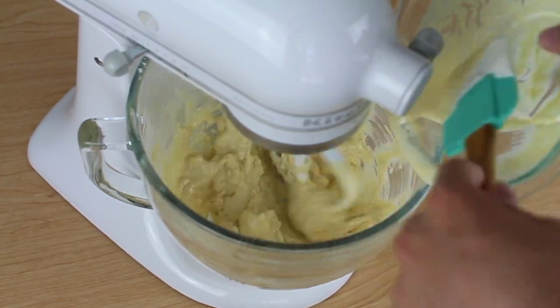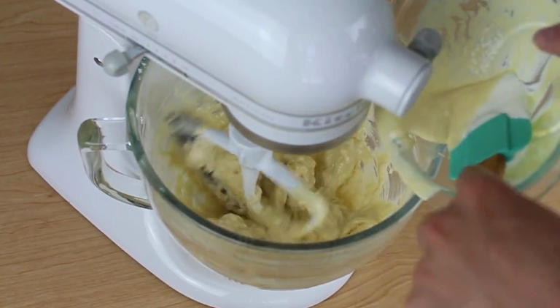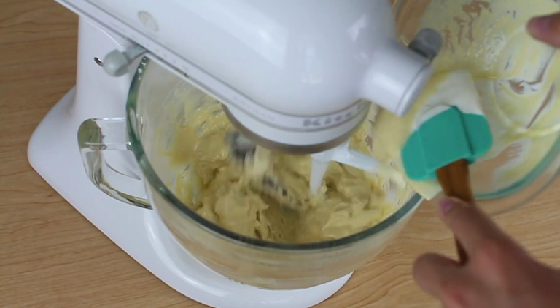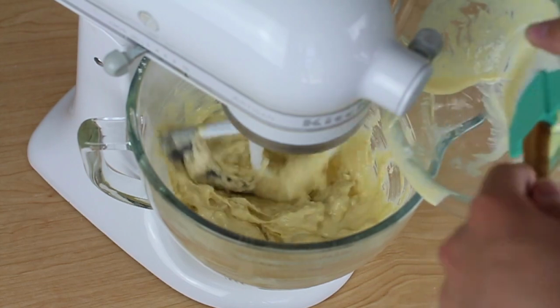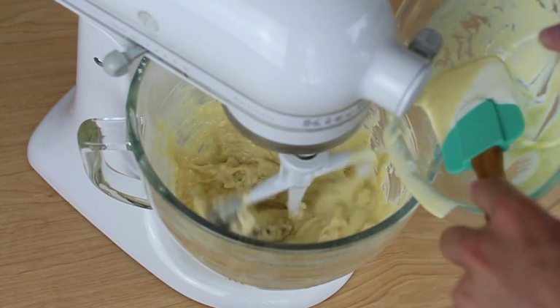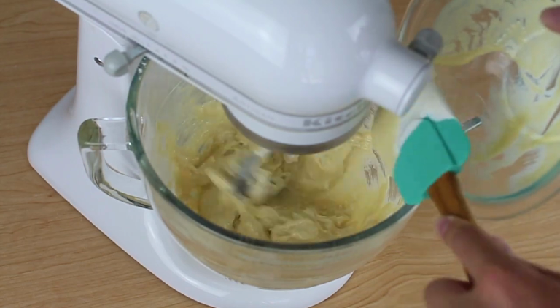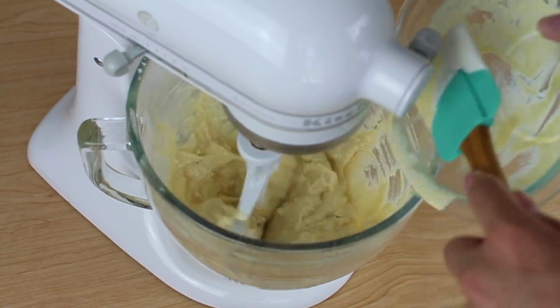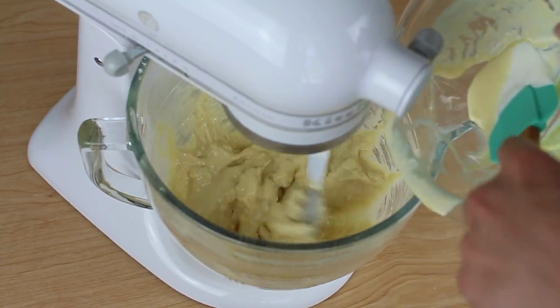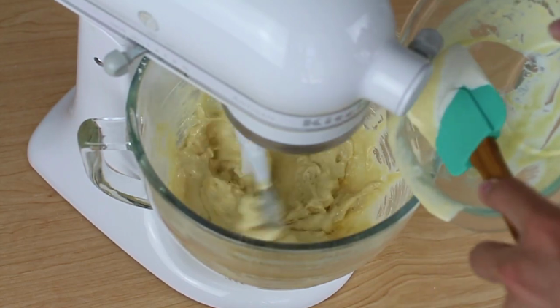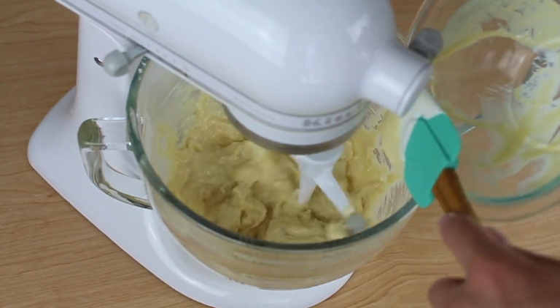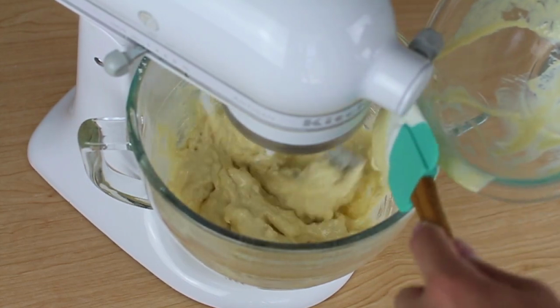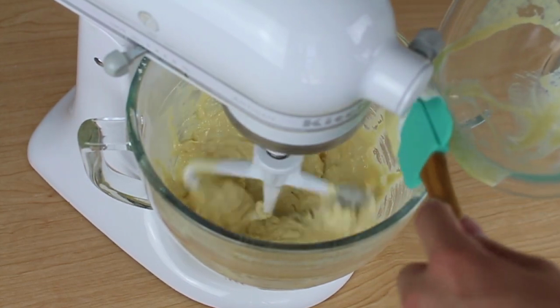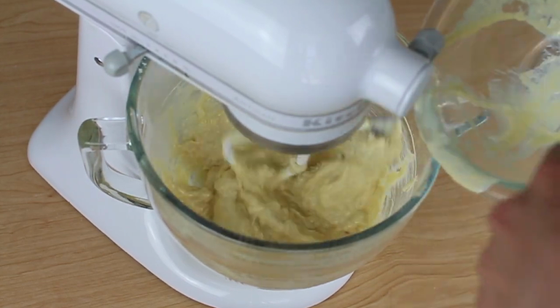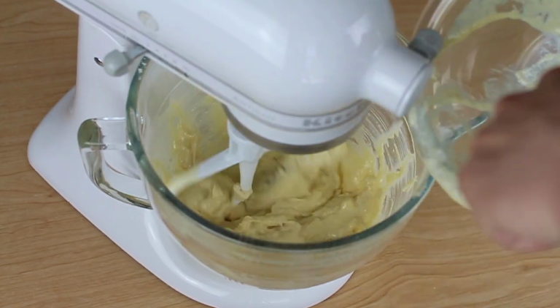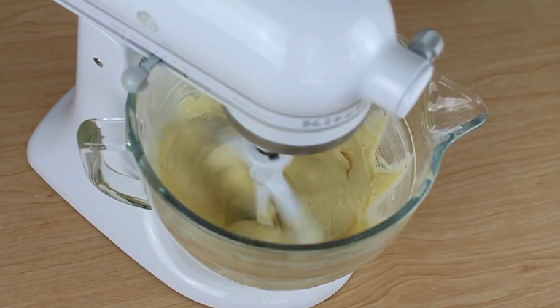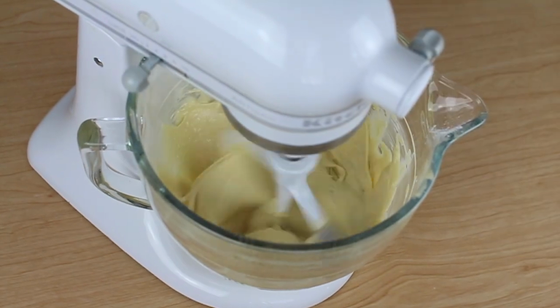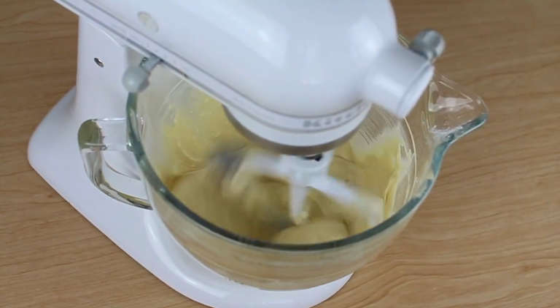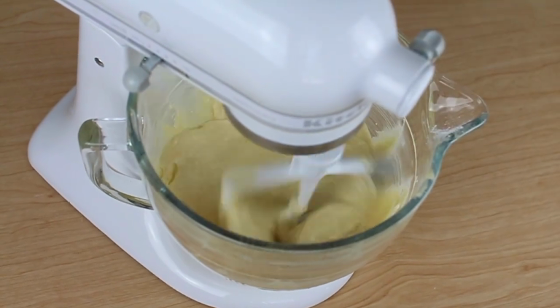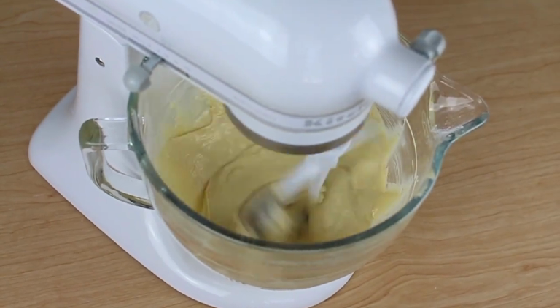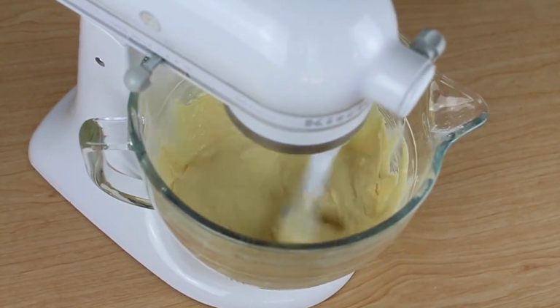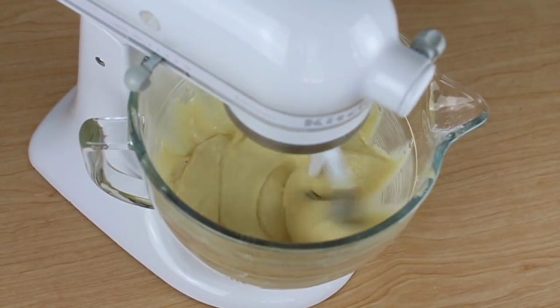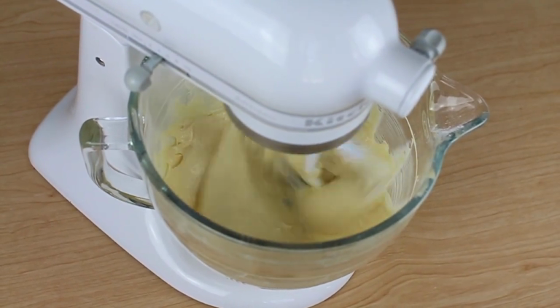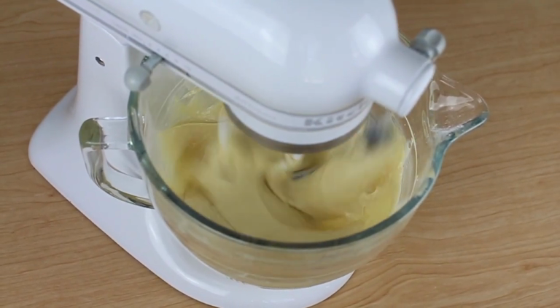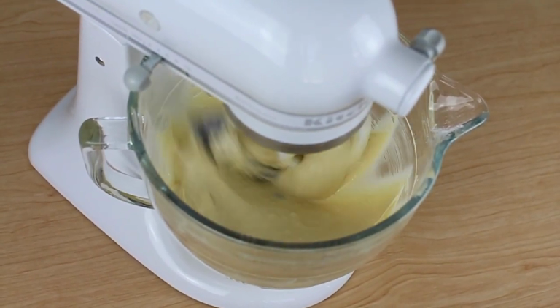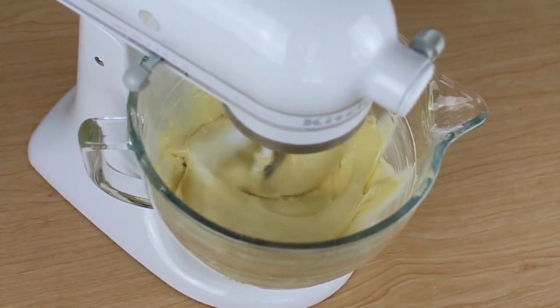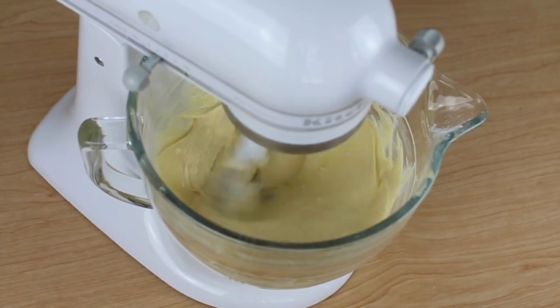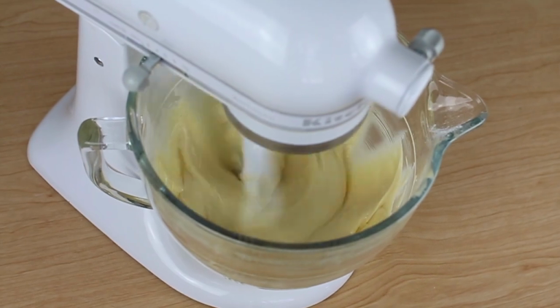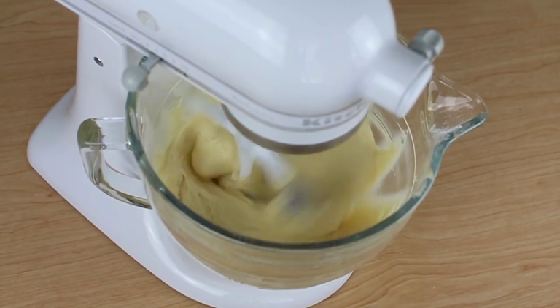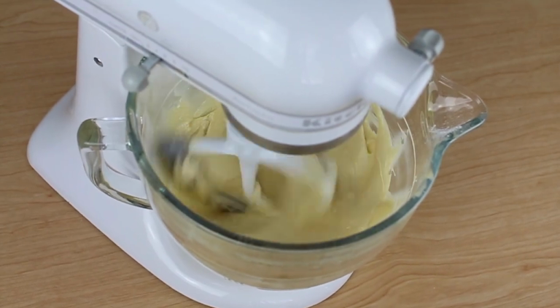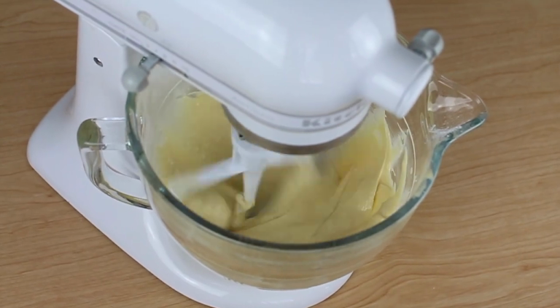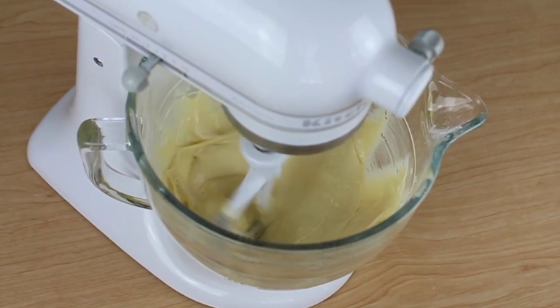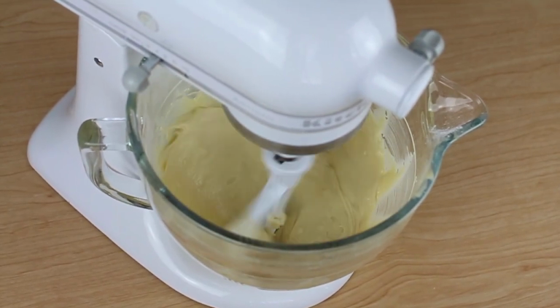Turn up the speed to medium and beat this for about one minute or until the batter is silky smooth. This batter looks so good — it looks so smooth.